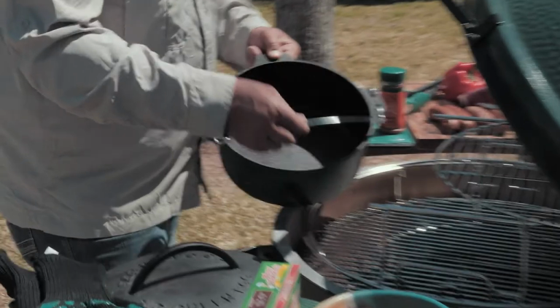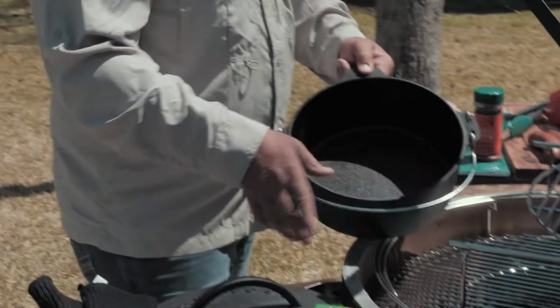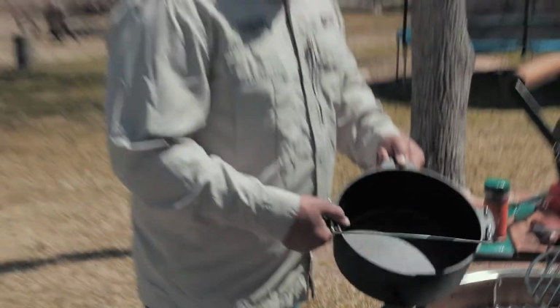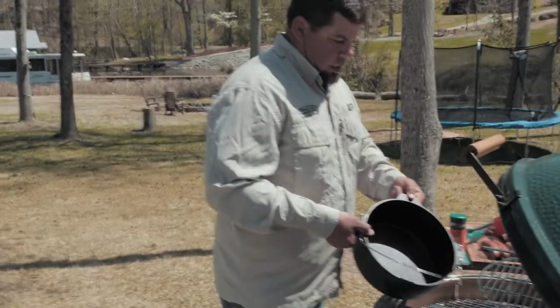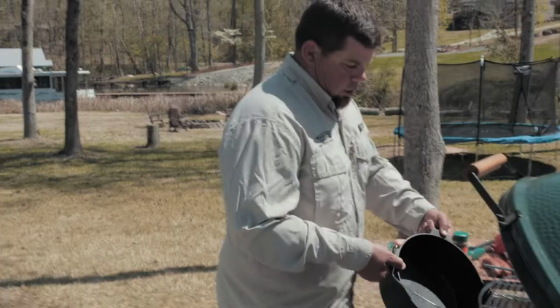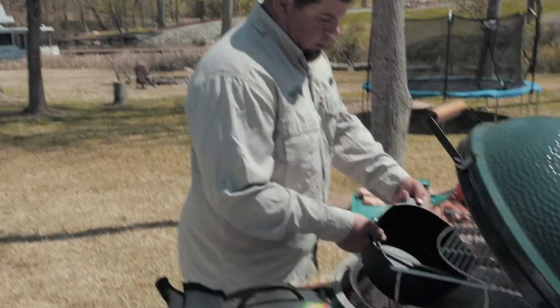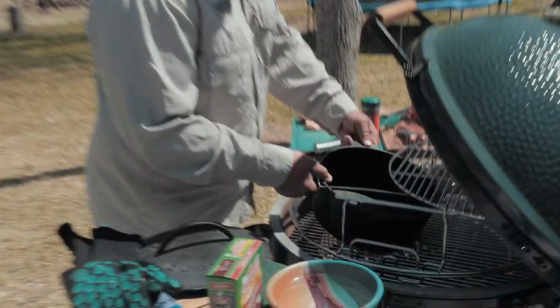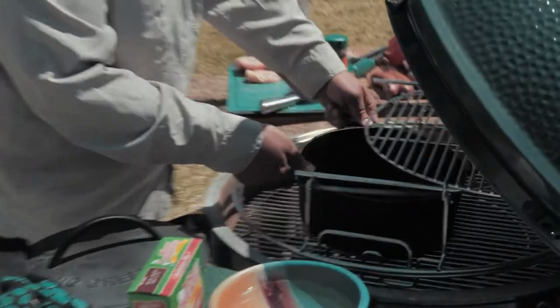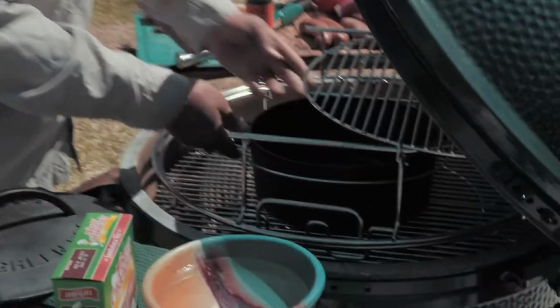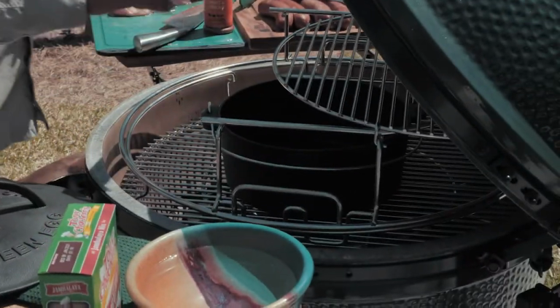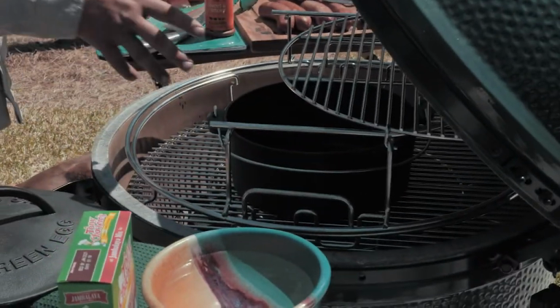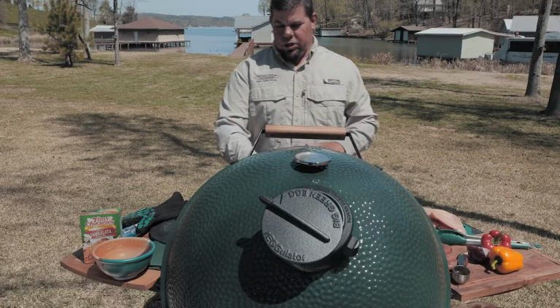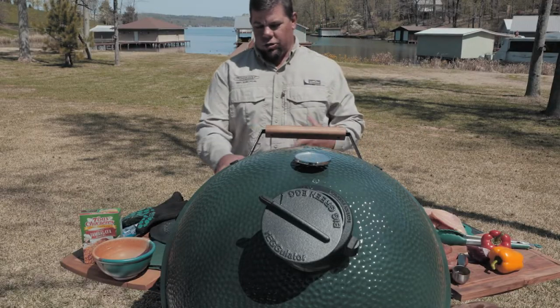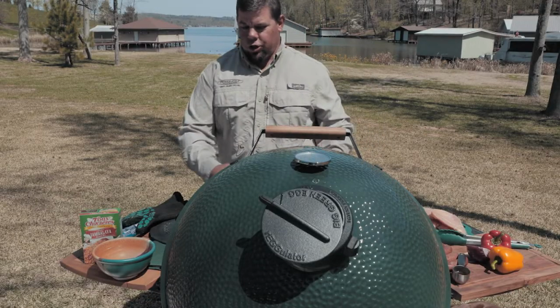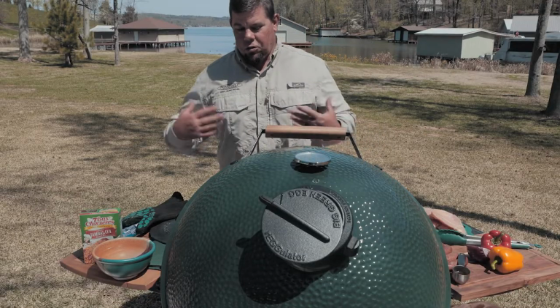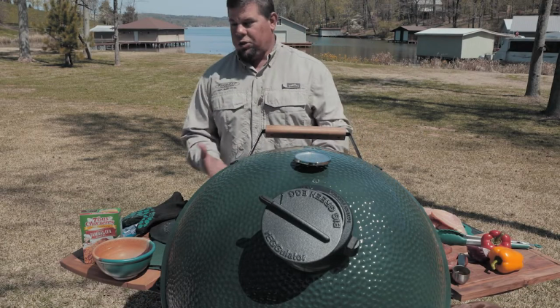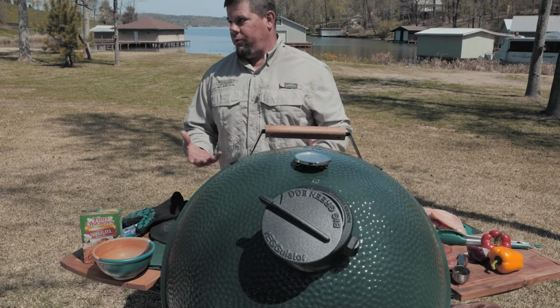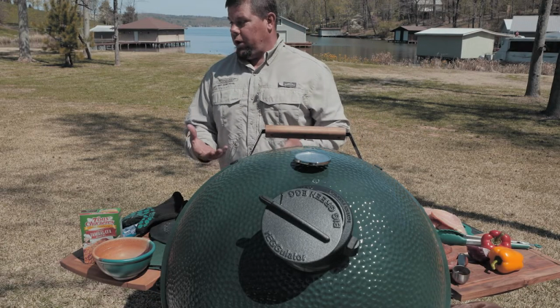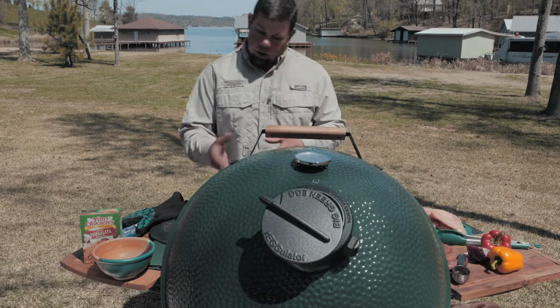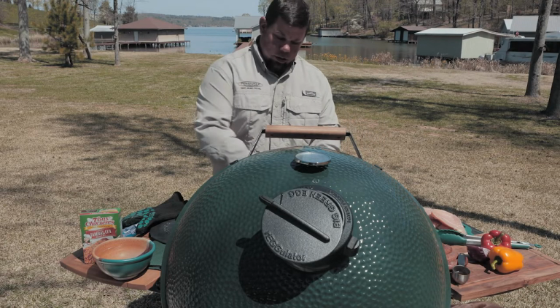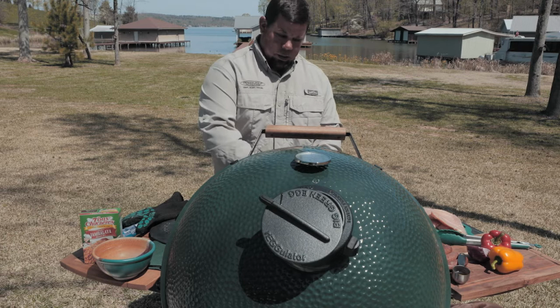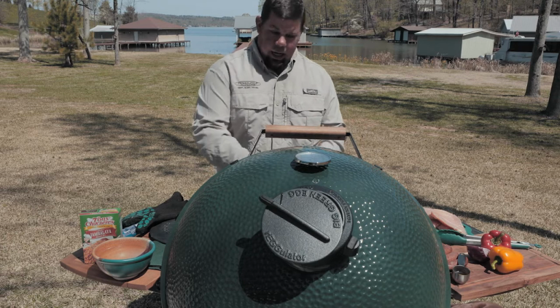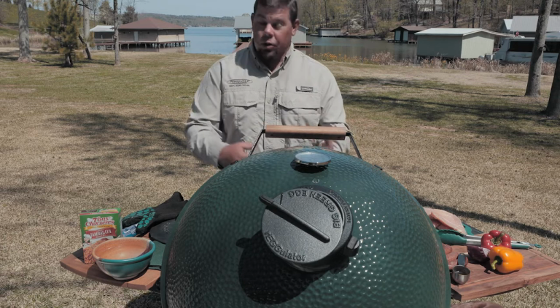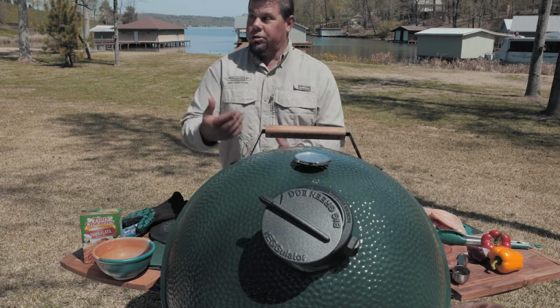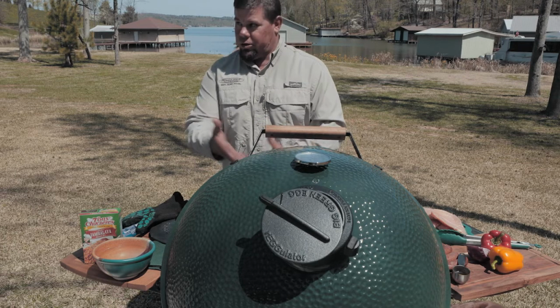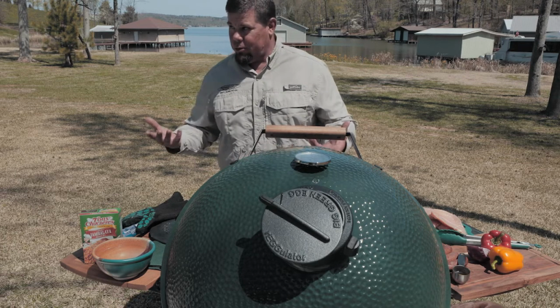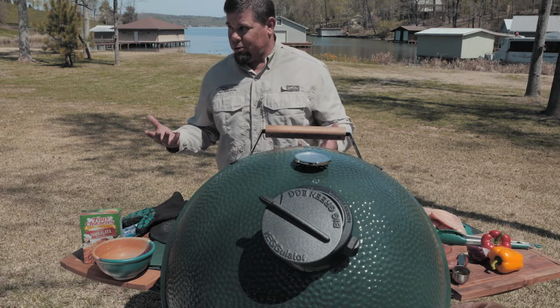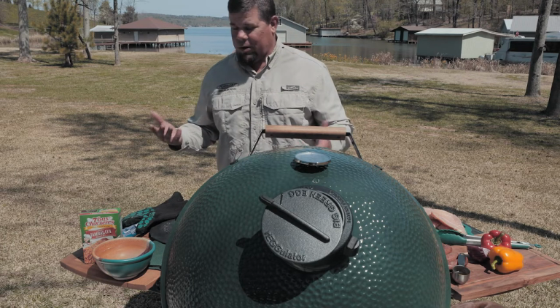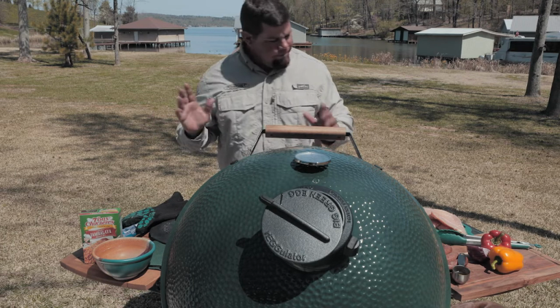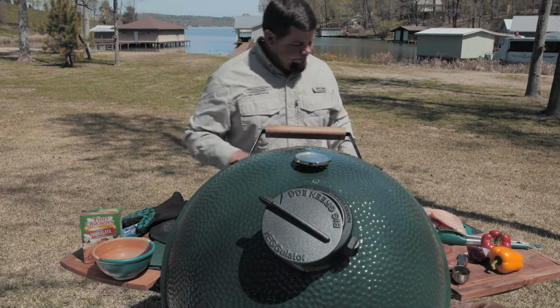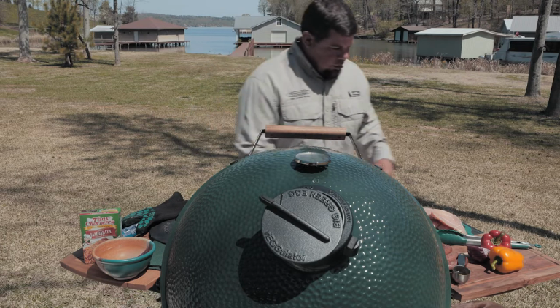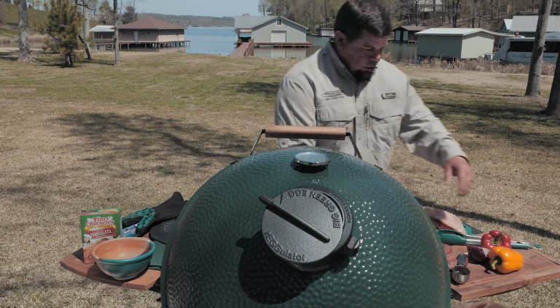What we're going to do is take our Dutch oven, set it in on our expander, which allows you to cook so much more food. And we're going to cook the jambalaya and then we're going to put some croissant rolls on top of it. It's going to be good.